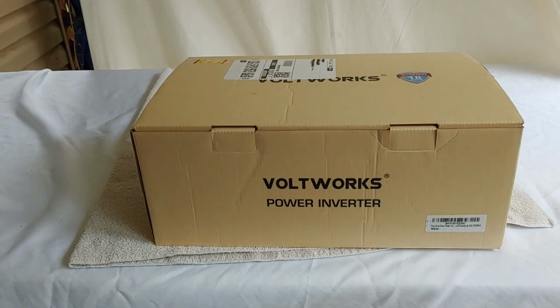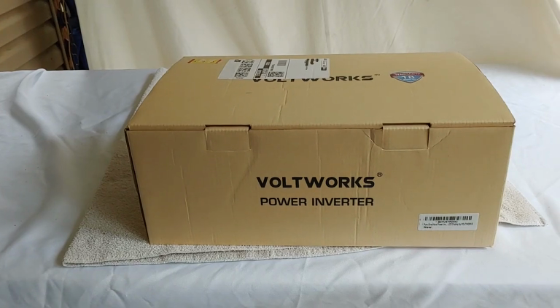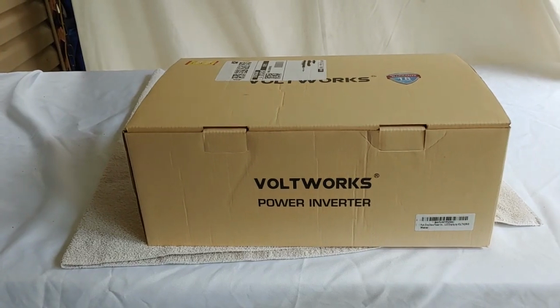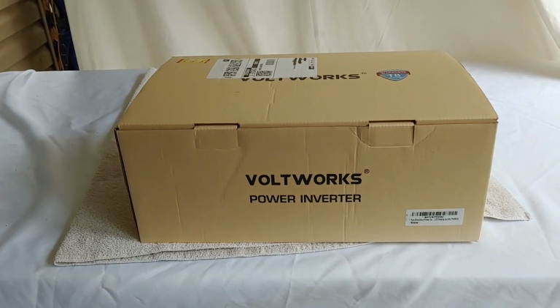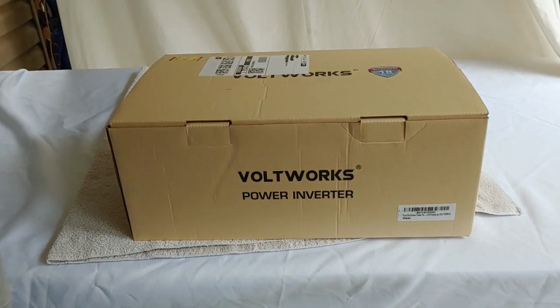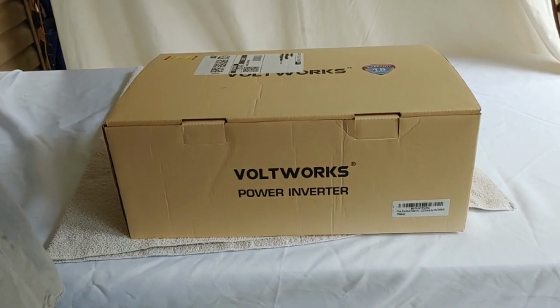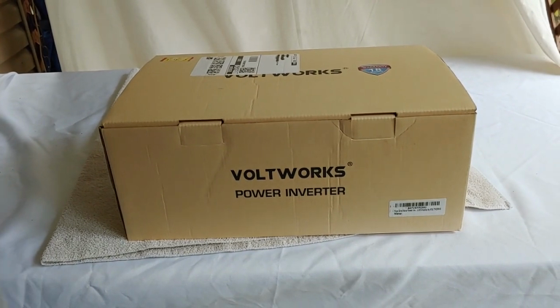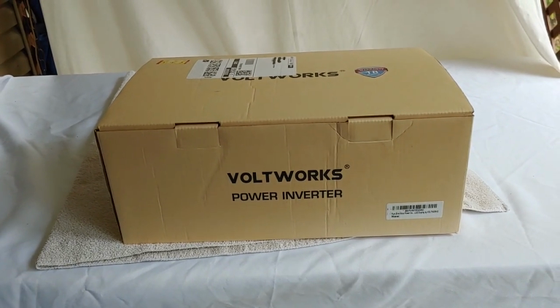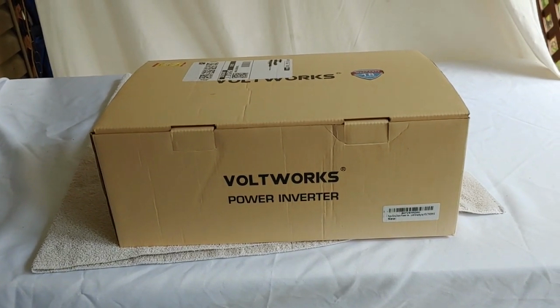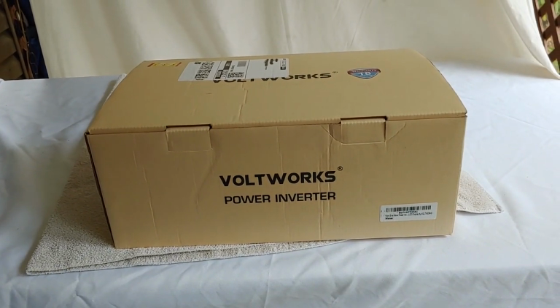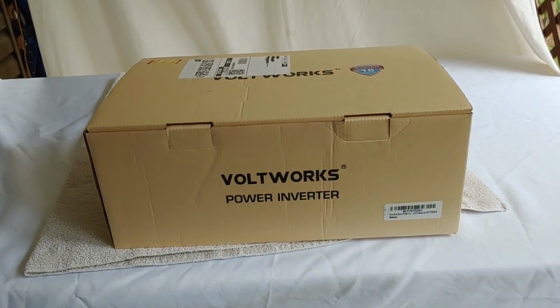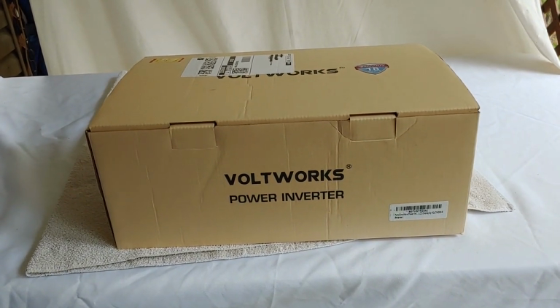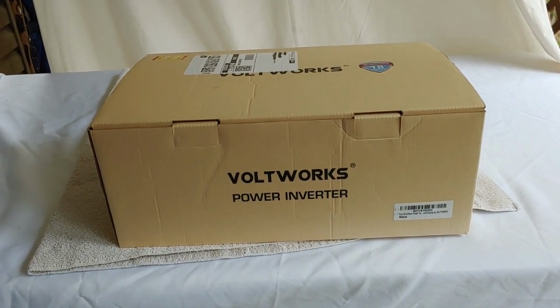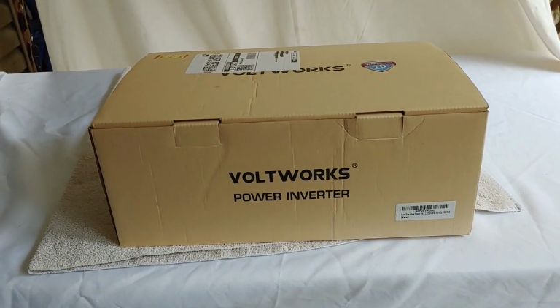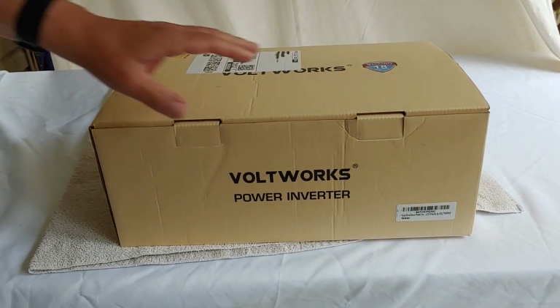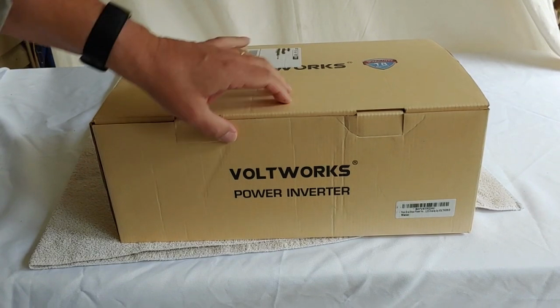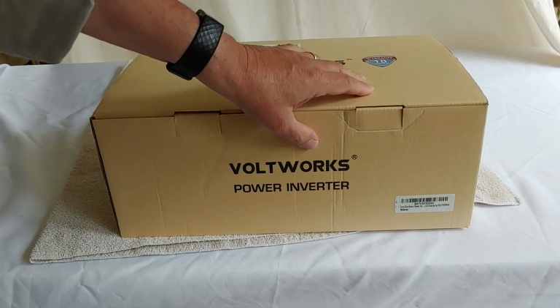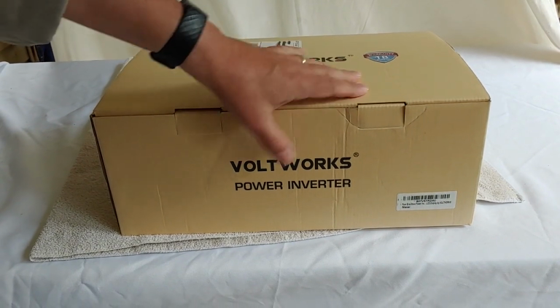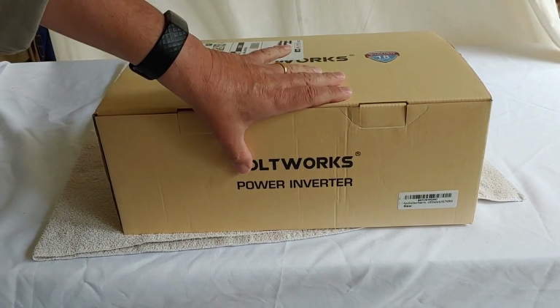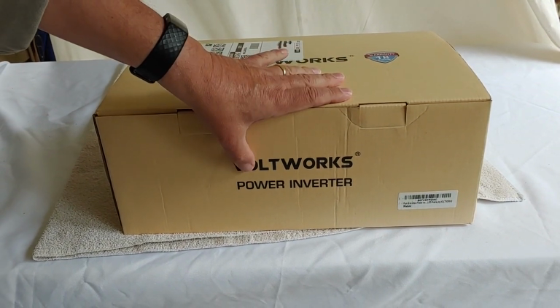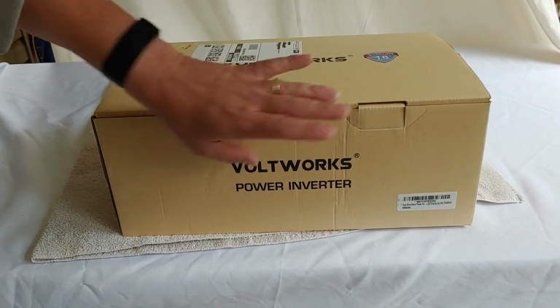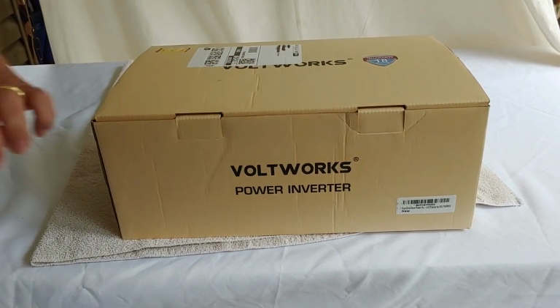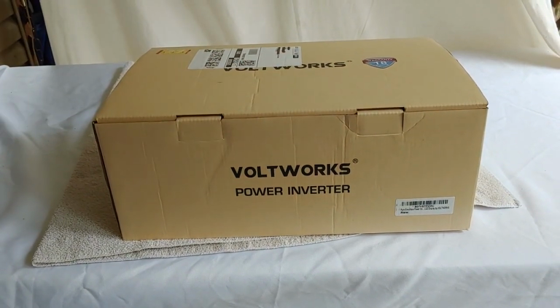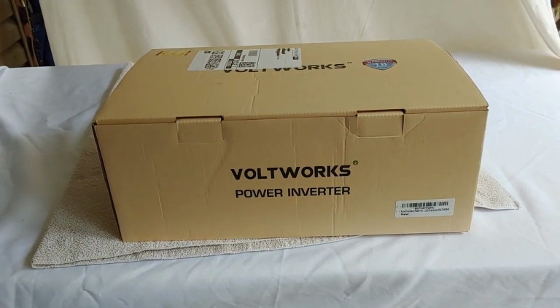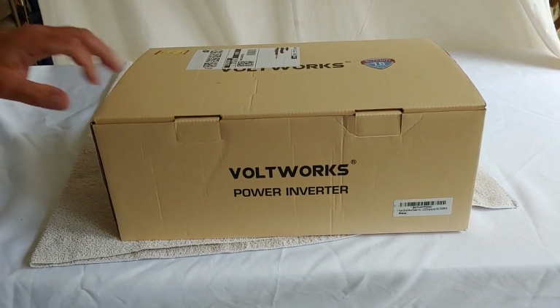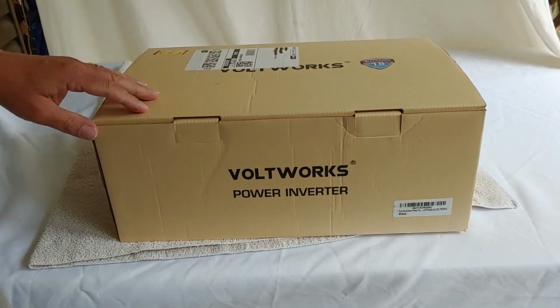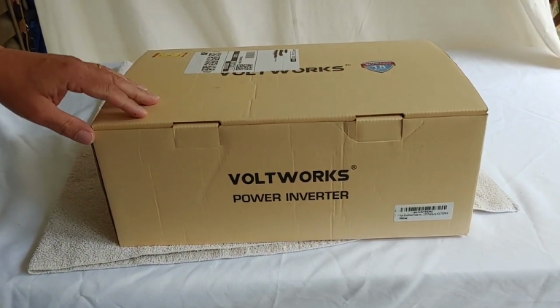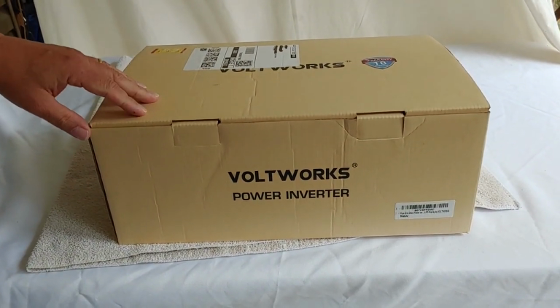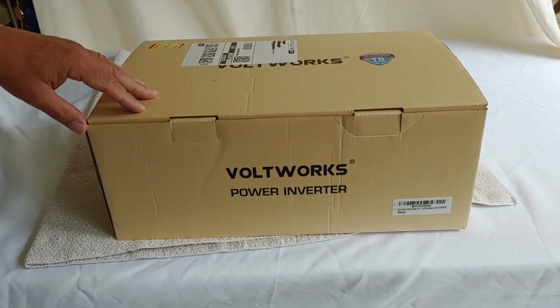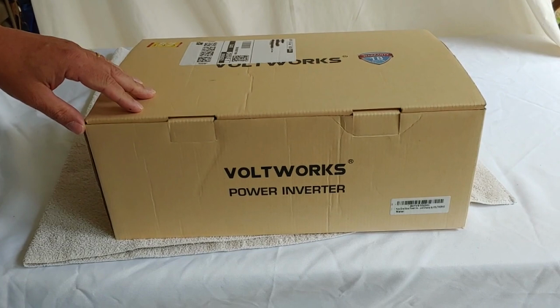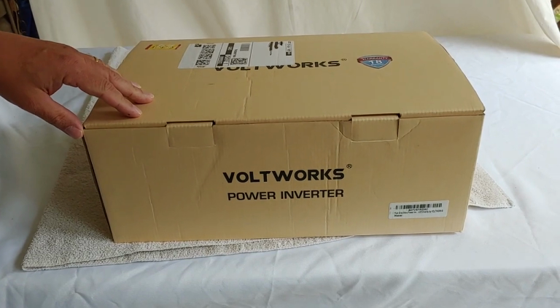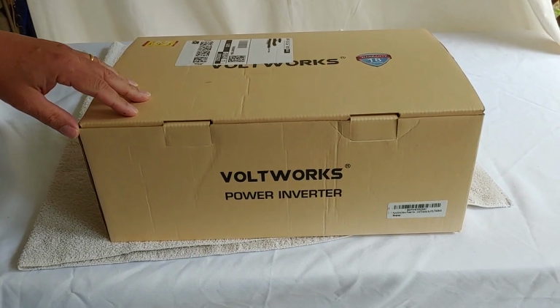Hello, Shoestring here. I have purchased a new VaultWorks power inverter, and we're going to unbox it today and see what we have.